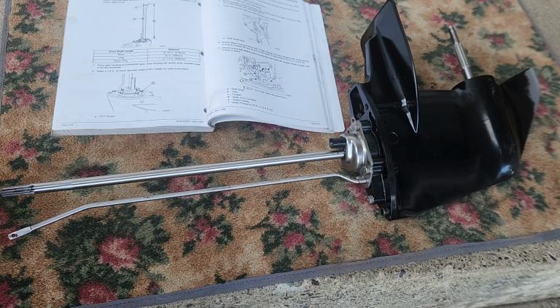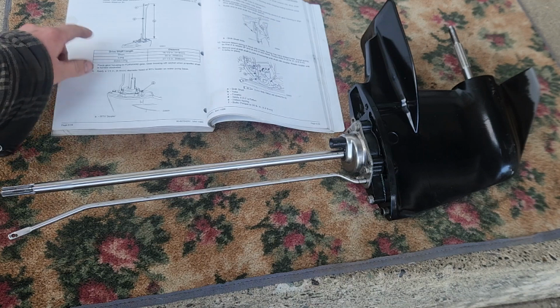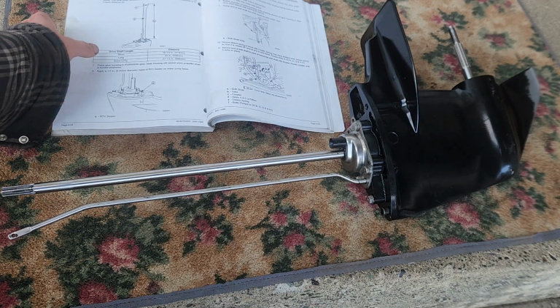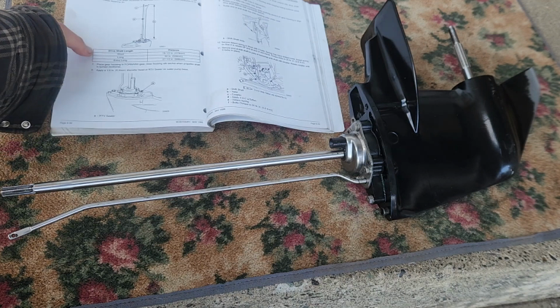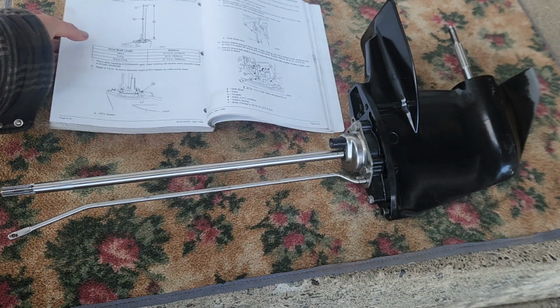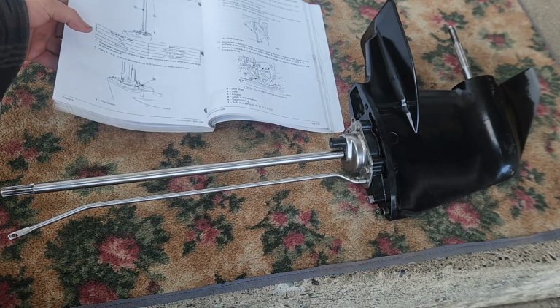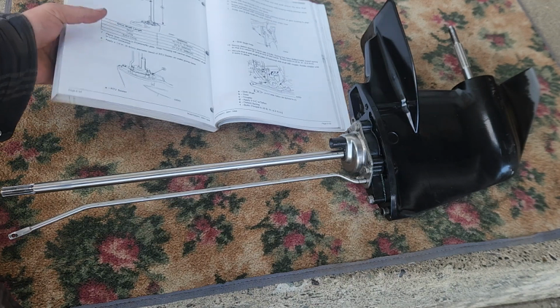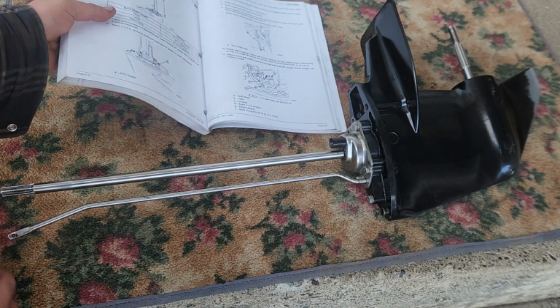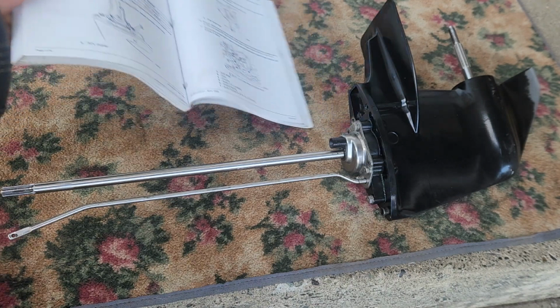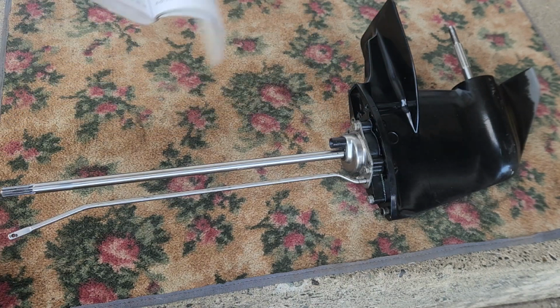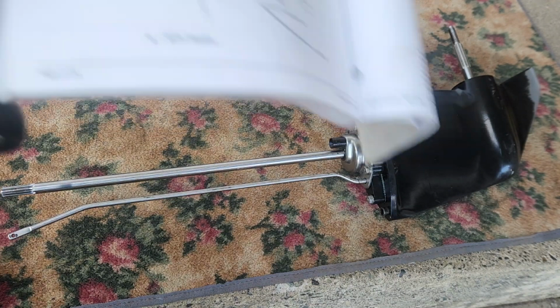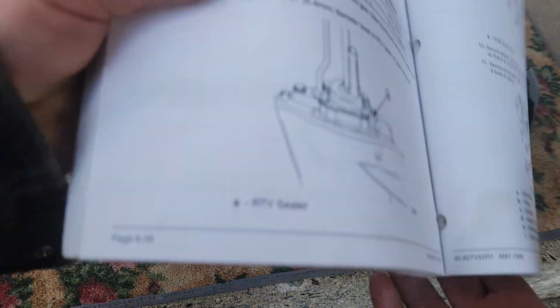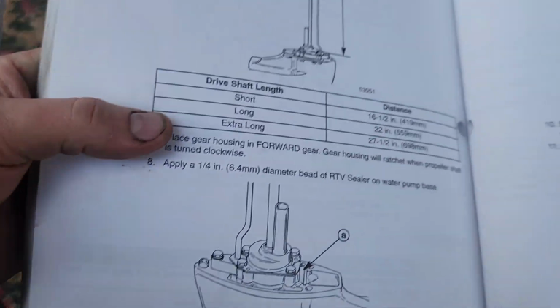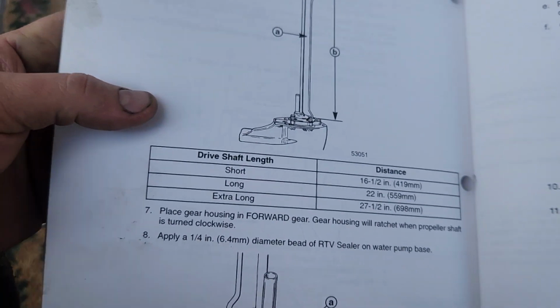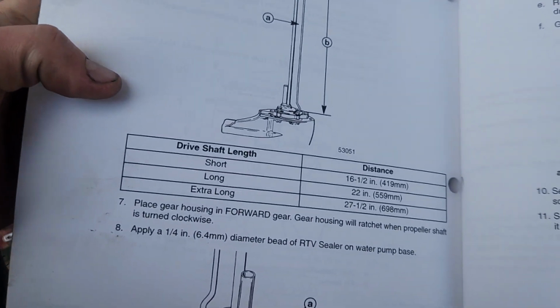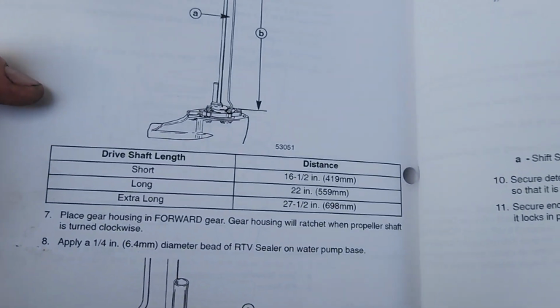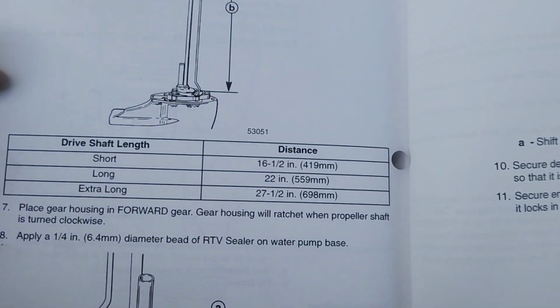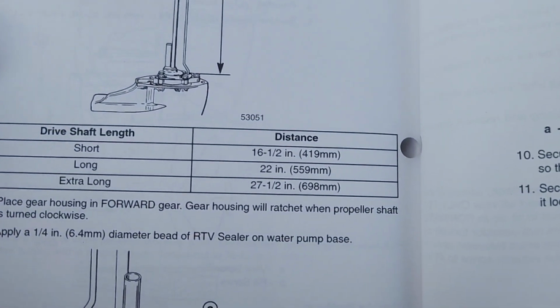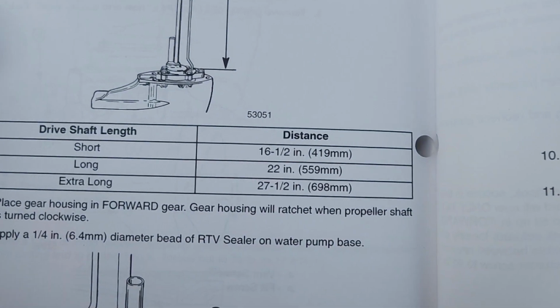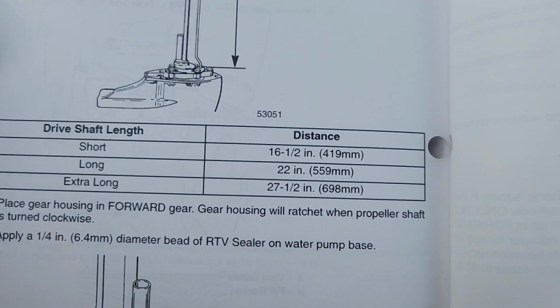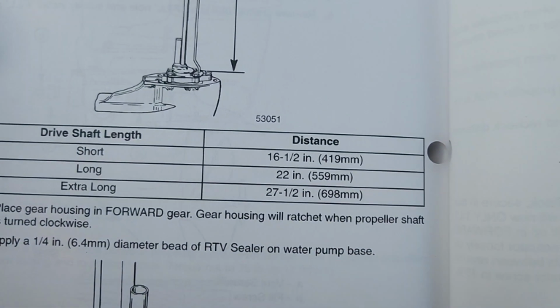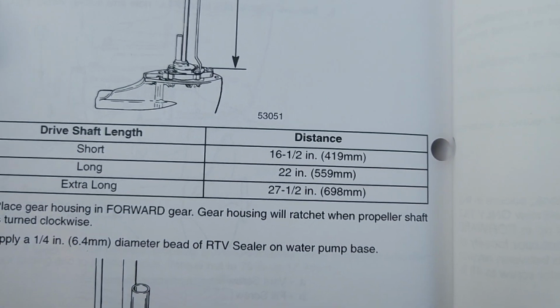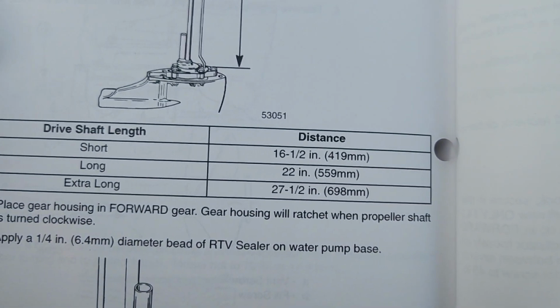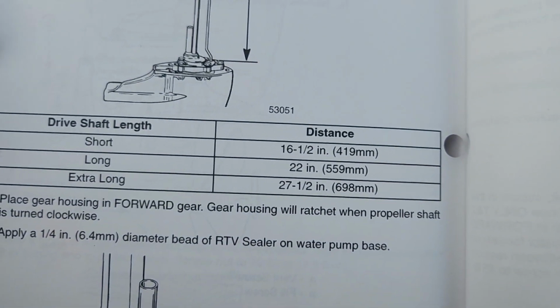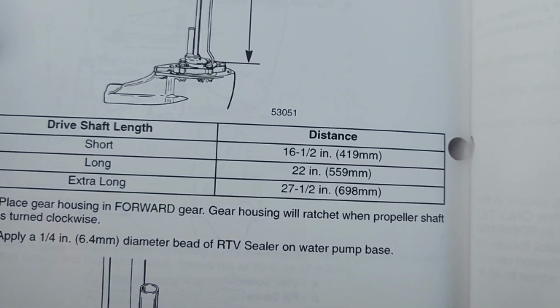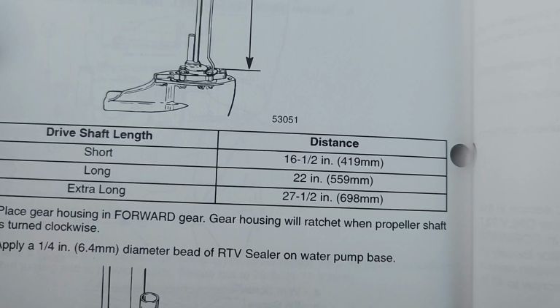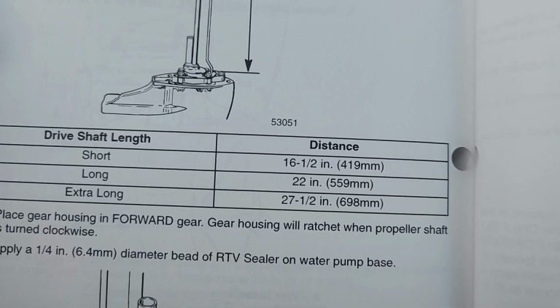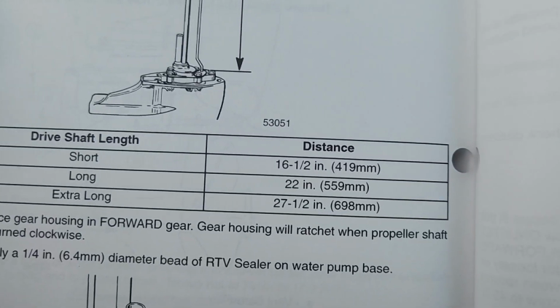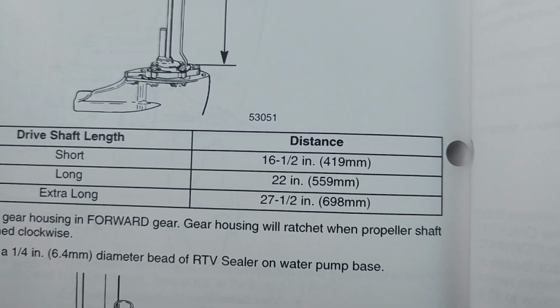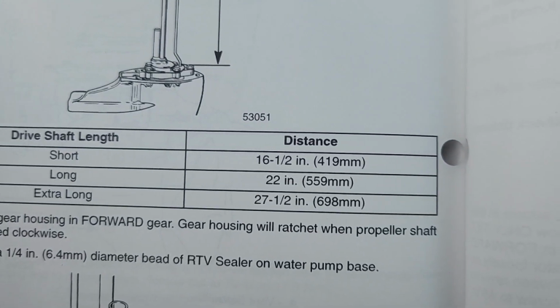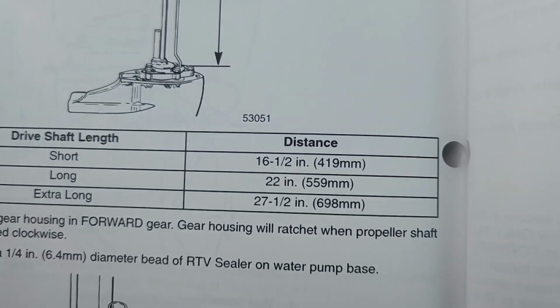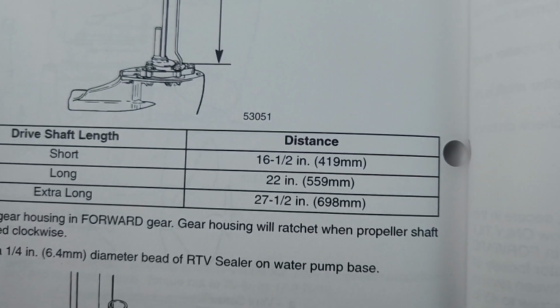So there's actually a spec here. I'm going to show you the spec for the different motors, that way people have a reference point. Longs and extra longs are different than the short. This is a short shaft, so we're going to be looking at 16 and a half inches.